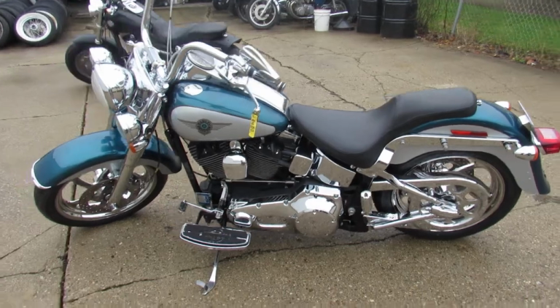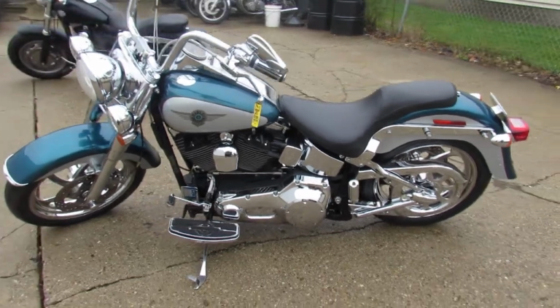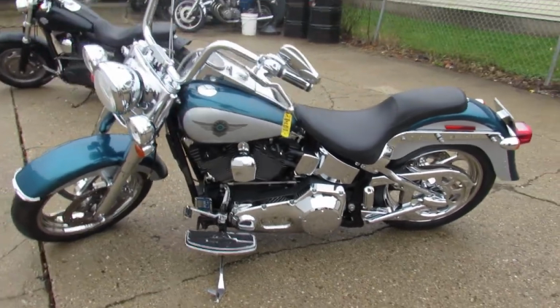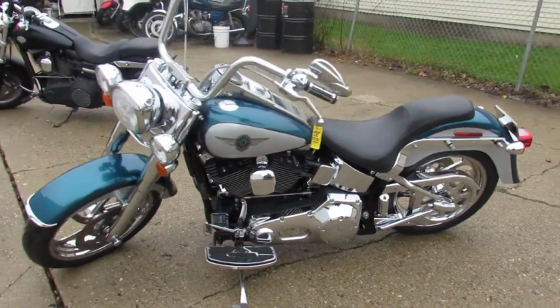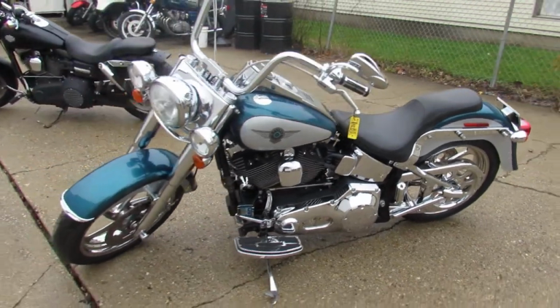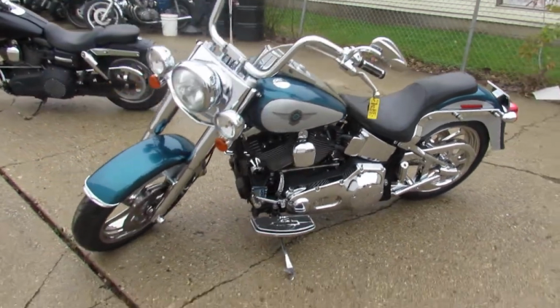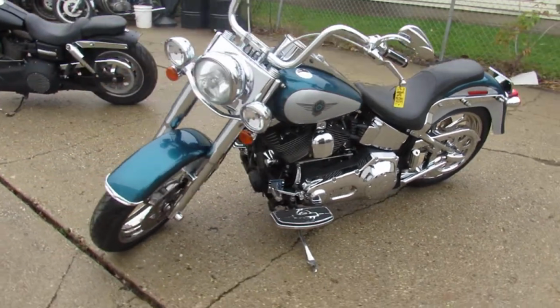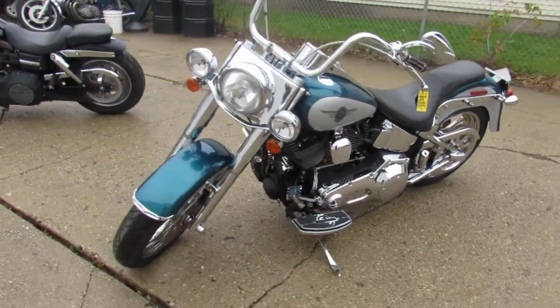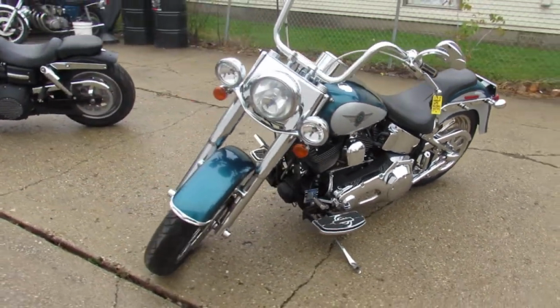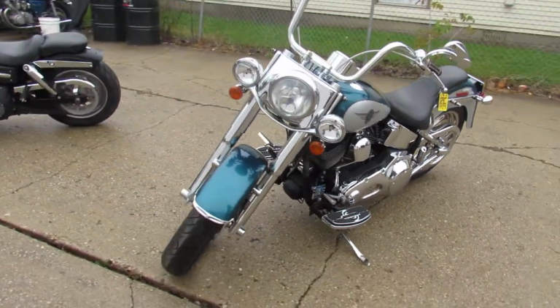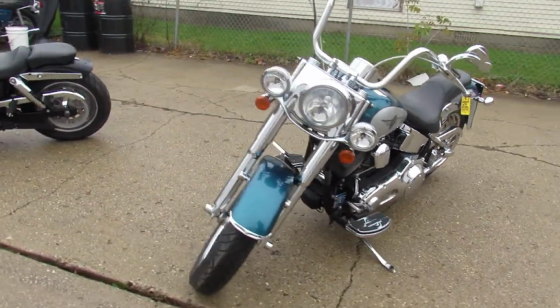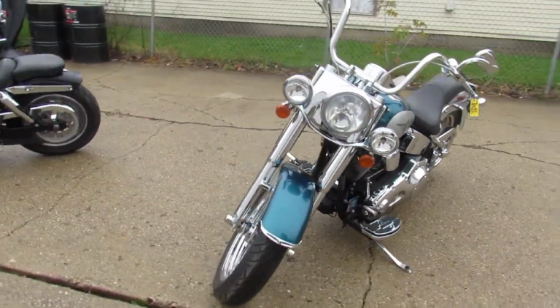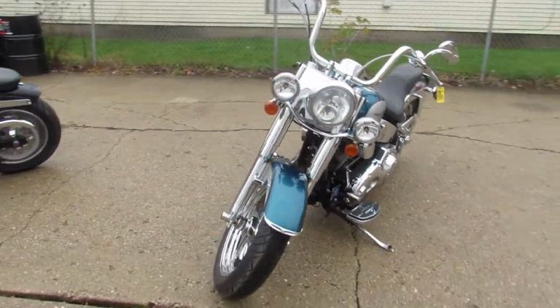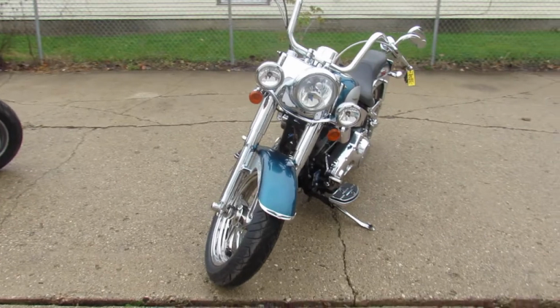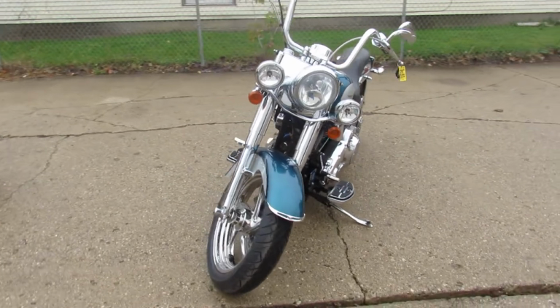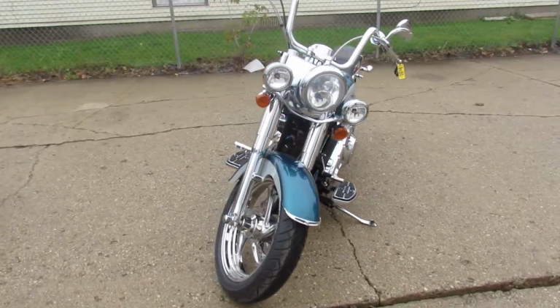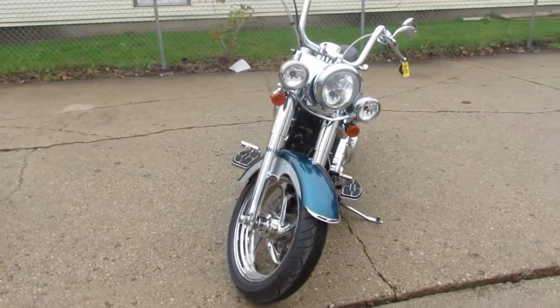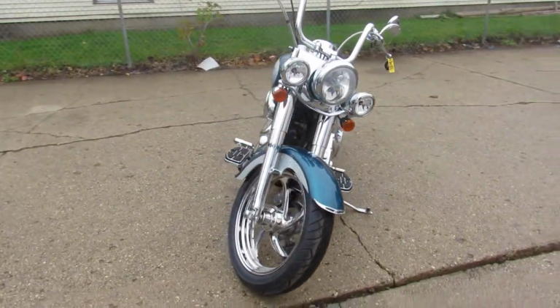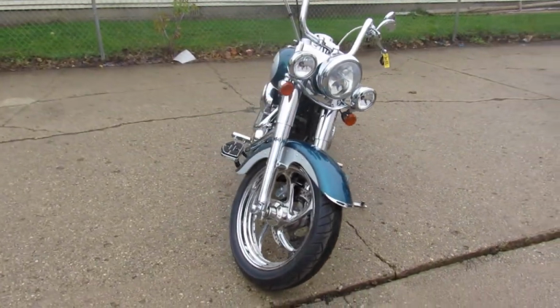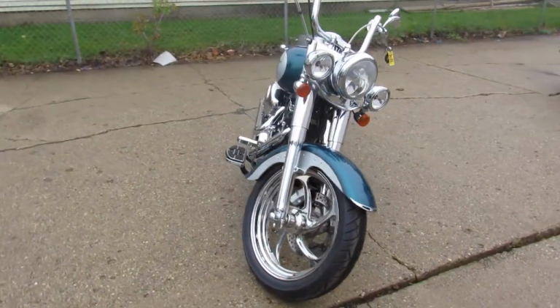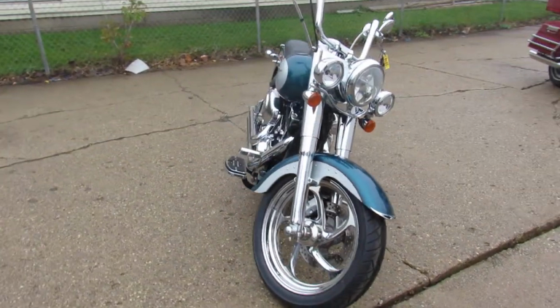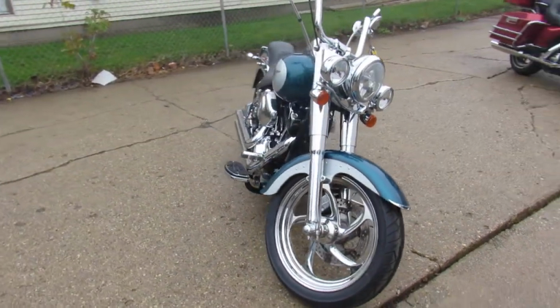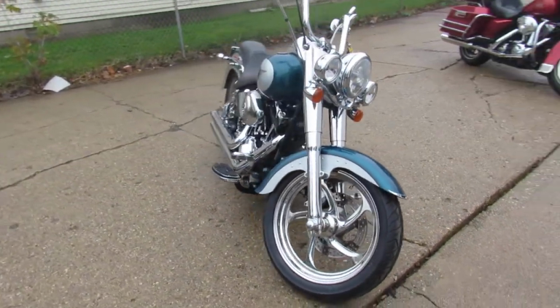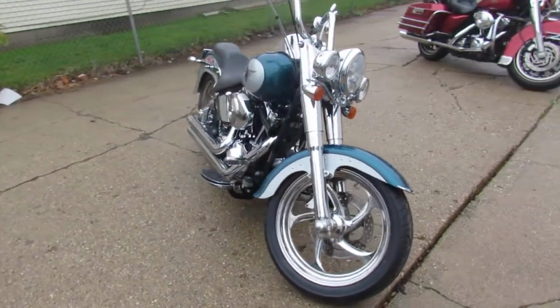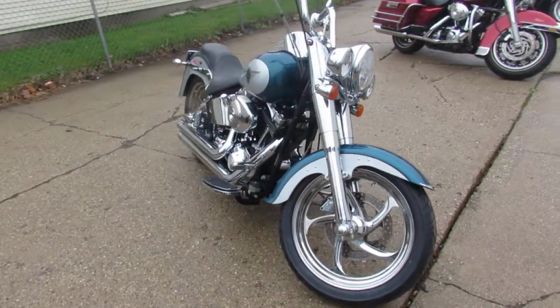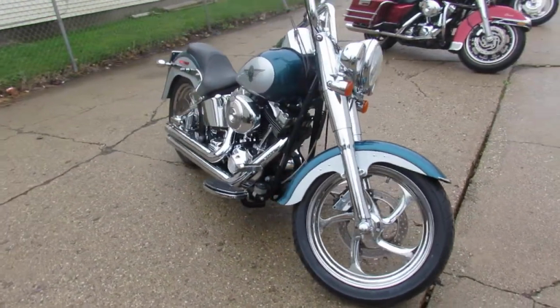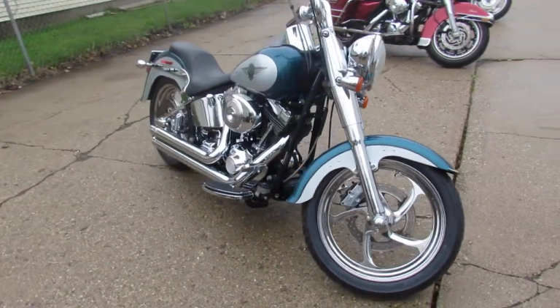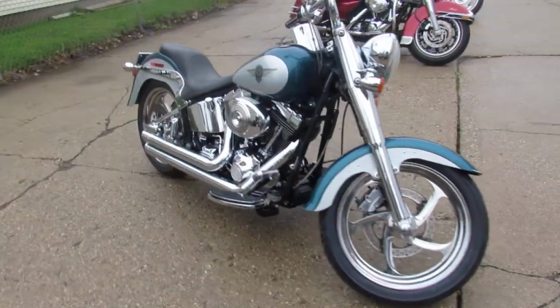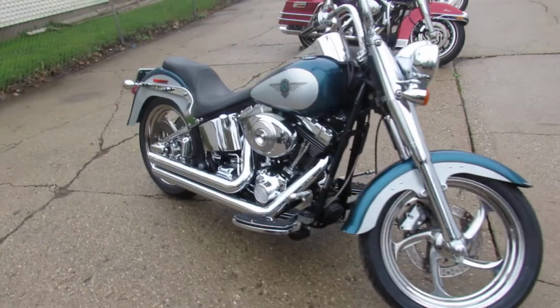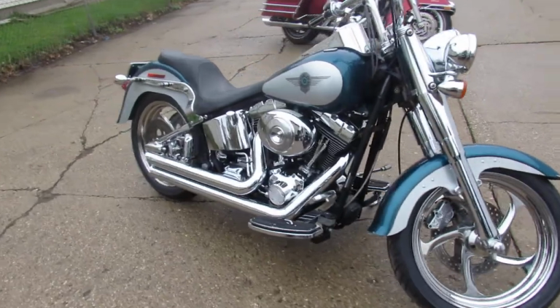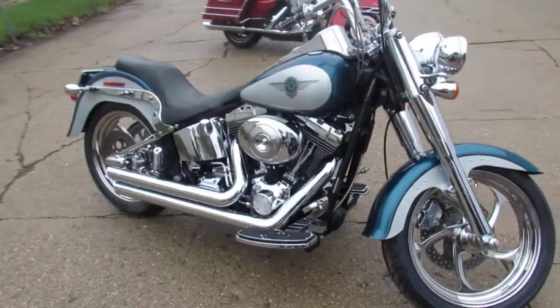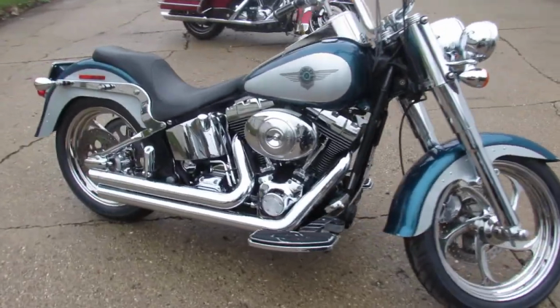Hey guys, ApprovalPowerSports.com here. Anybody looking for a used Harley Davidson, we have them here at ApprovalPowerSports.com. We've got guaranteed financing, leasing programs, layaway programs. Your trades are always welcome.